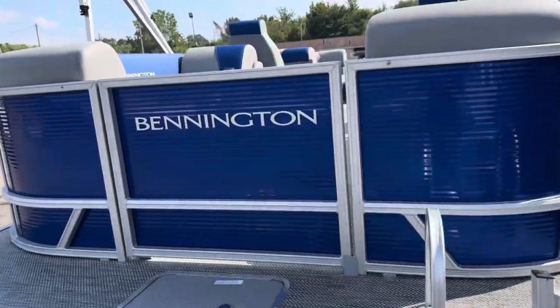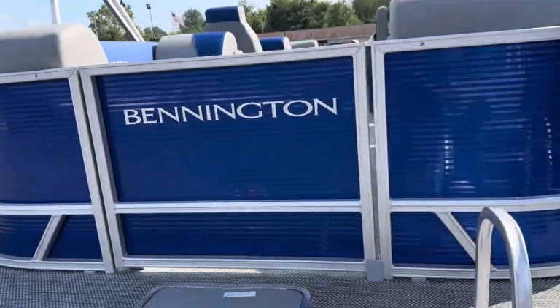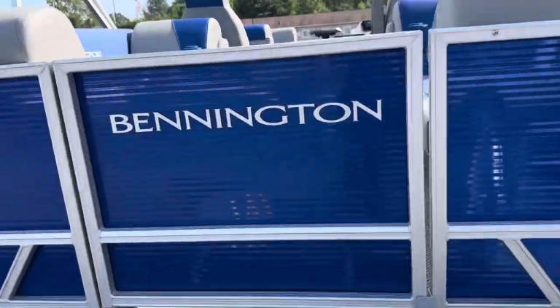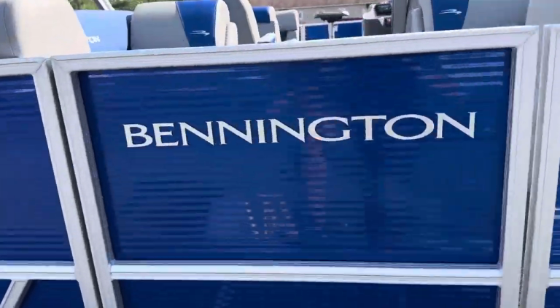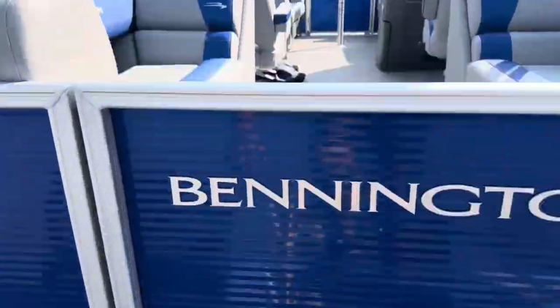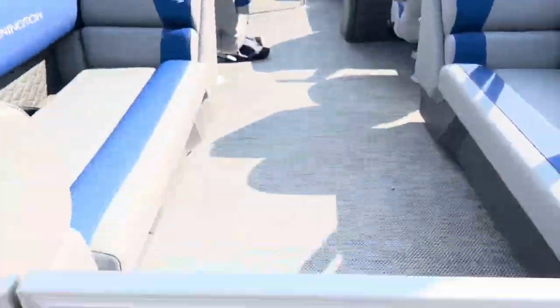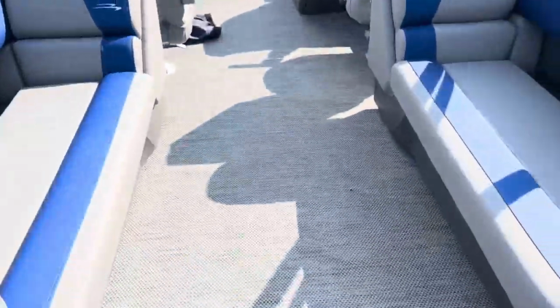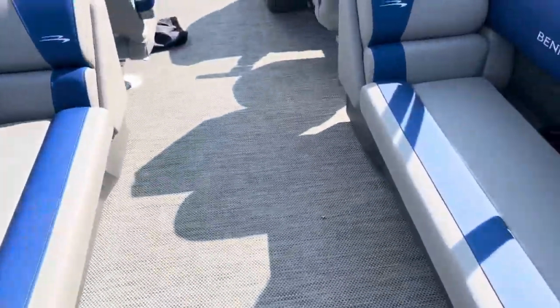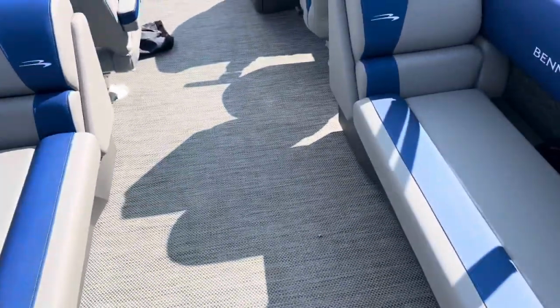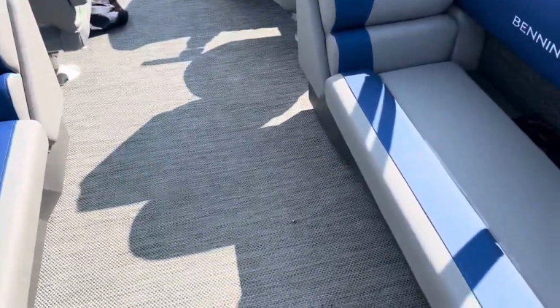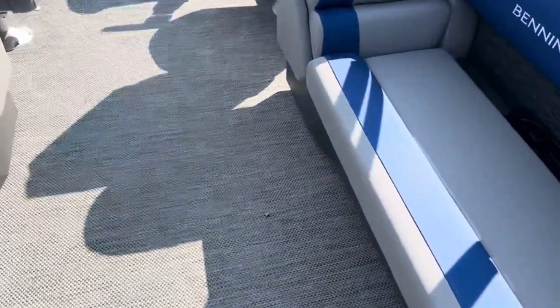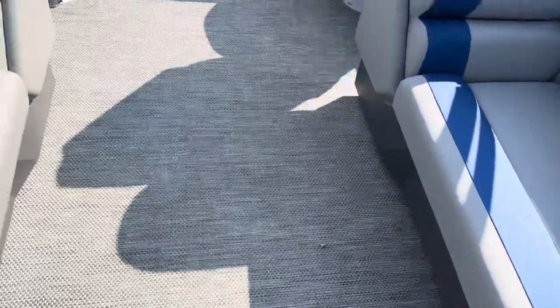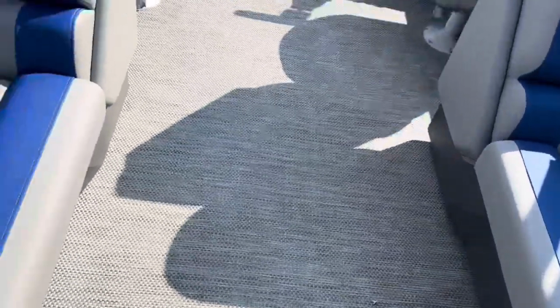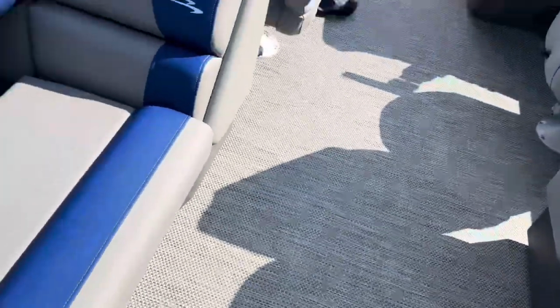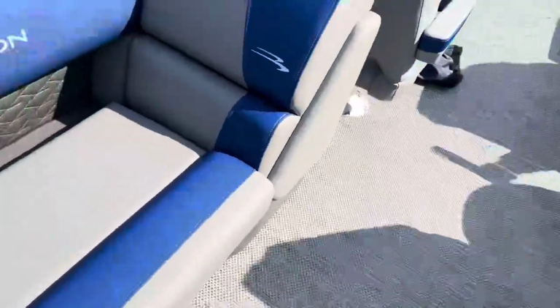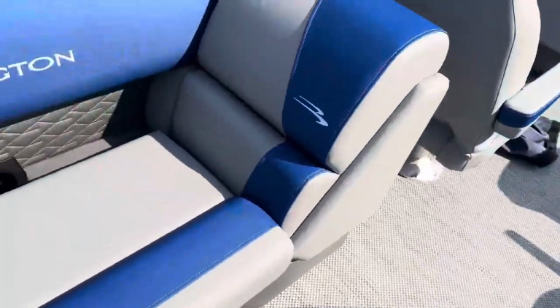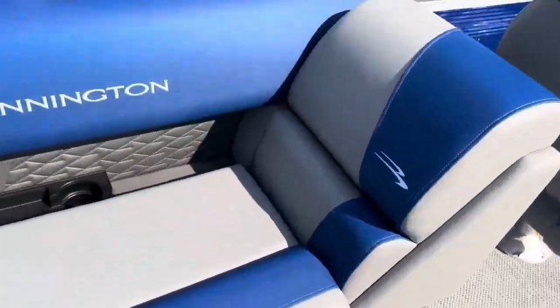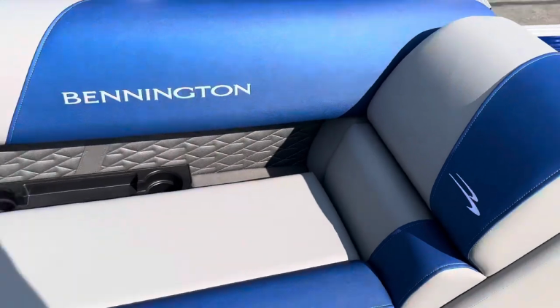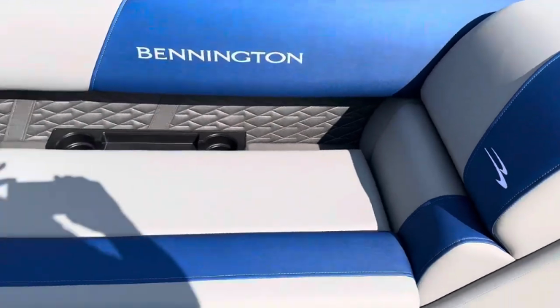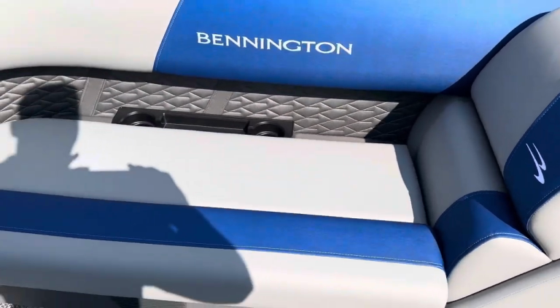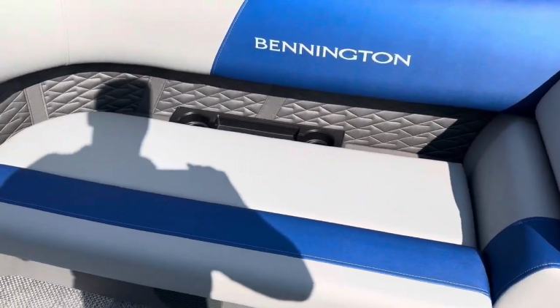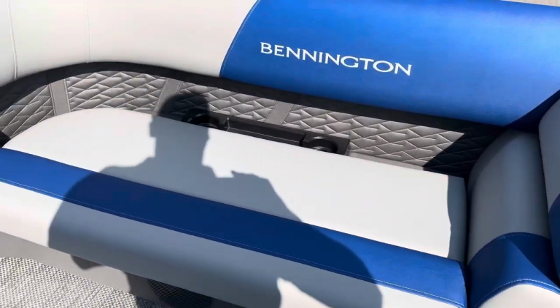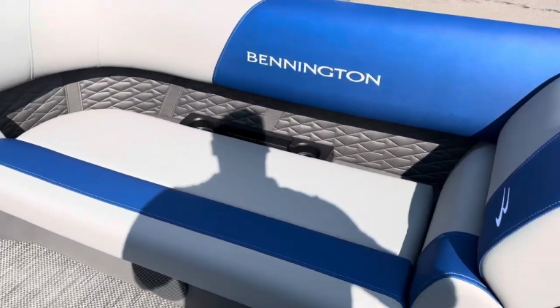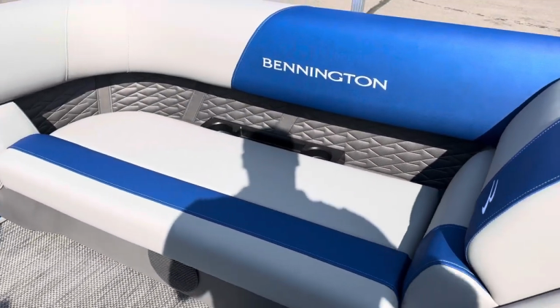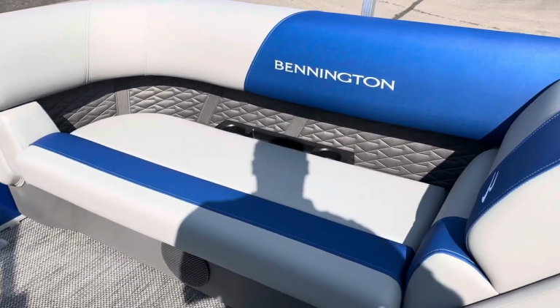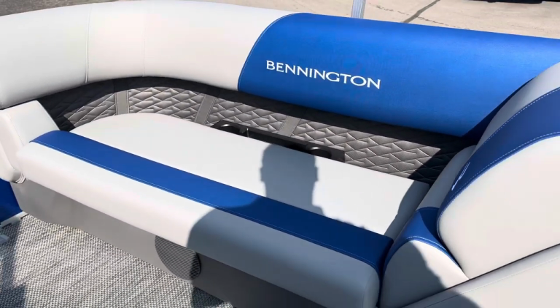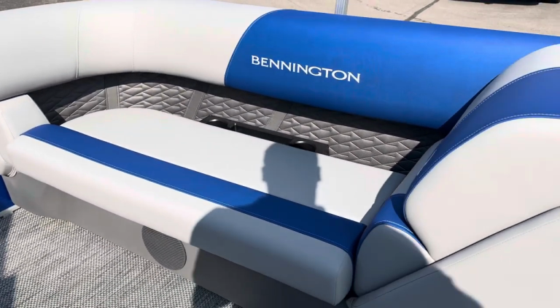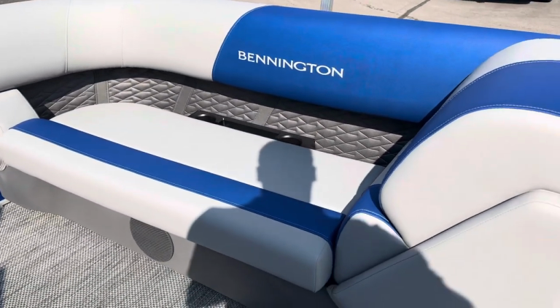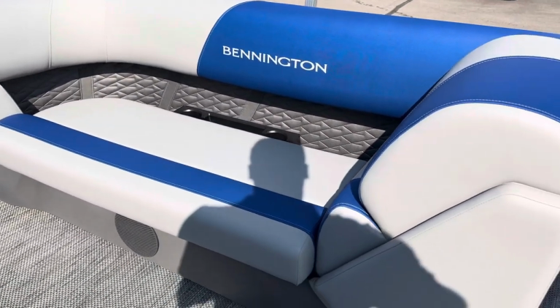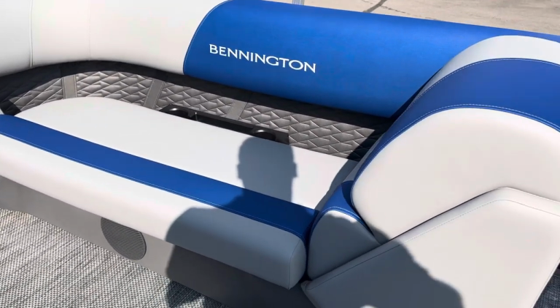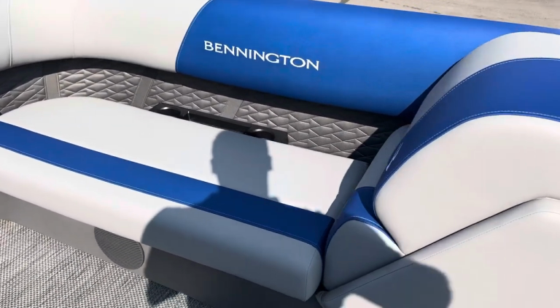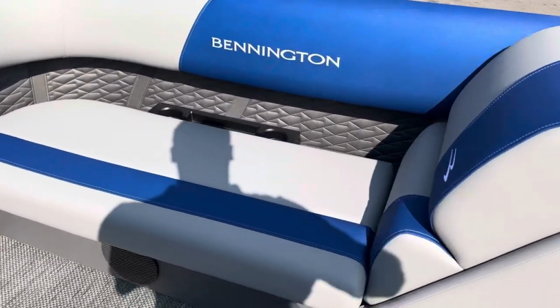Hop up through the back here, I'll show you. So you can see now on the S-Series, it's got an 80% cutout like the L-Series does.